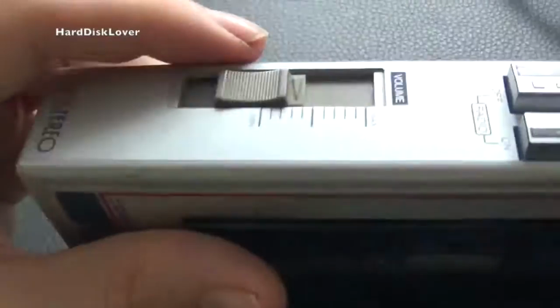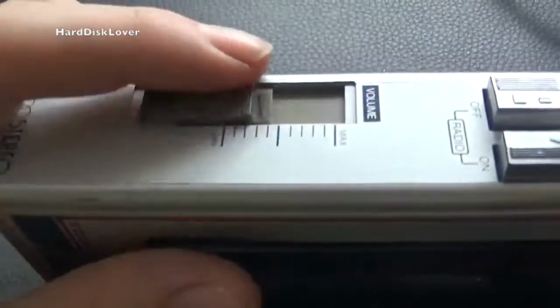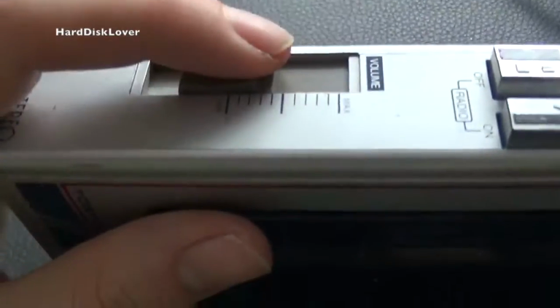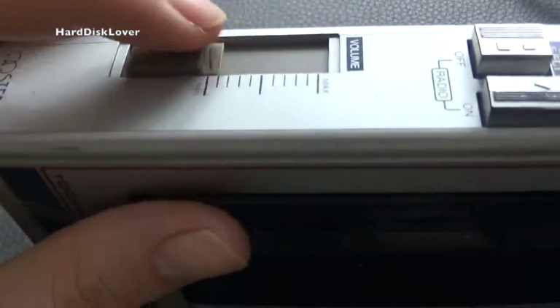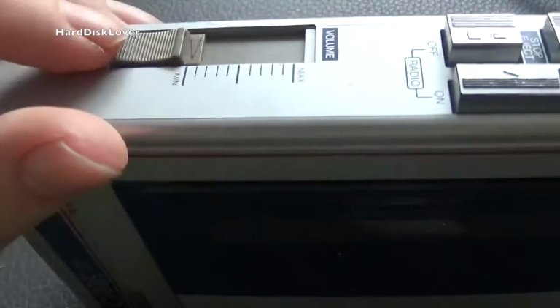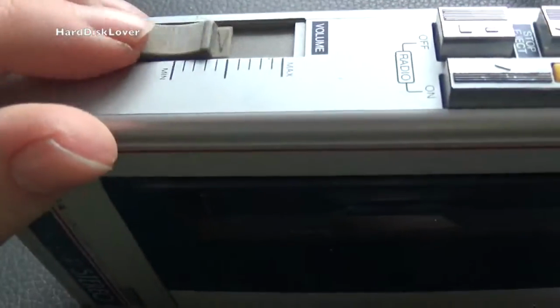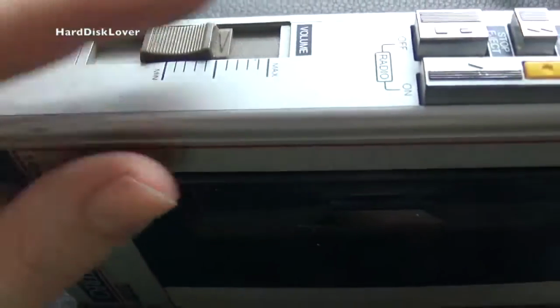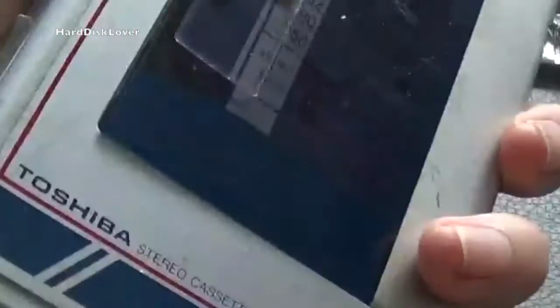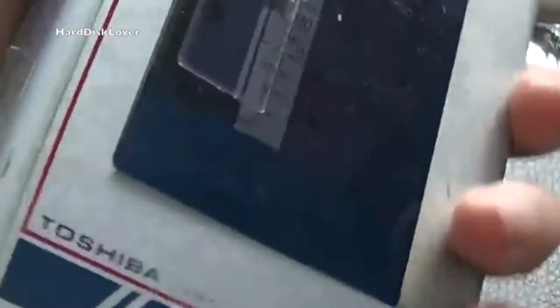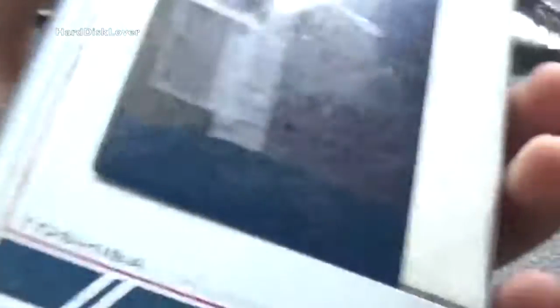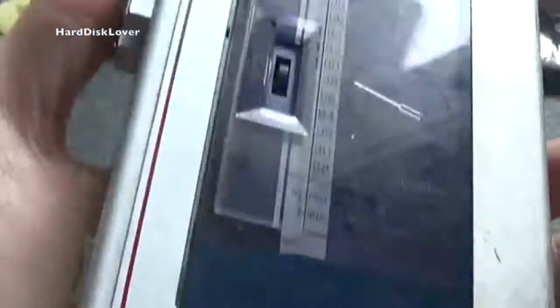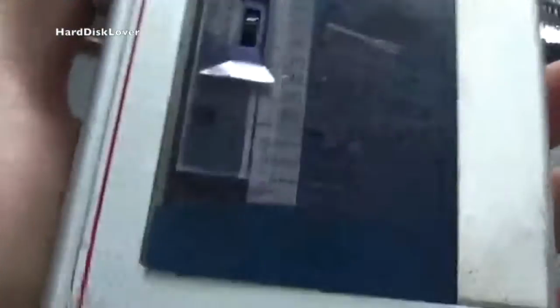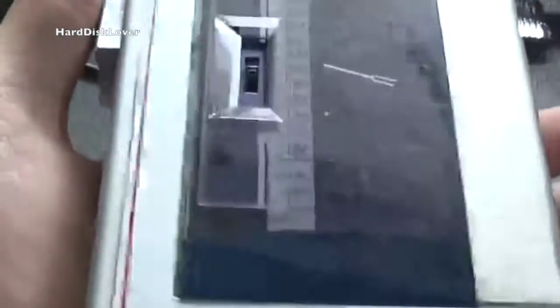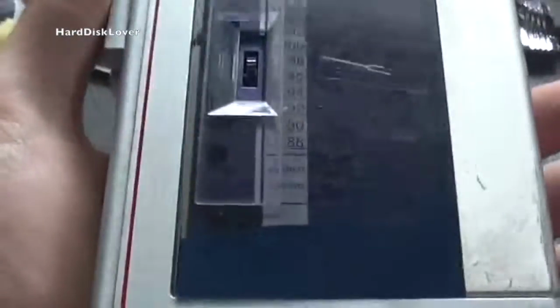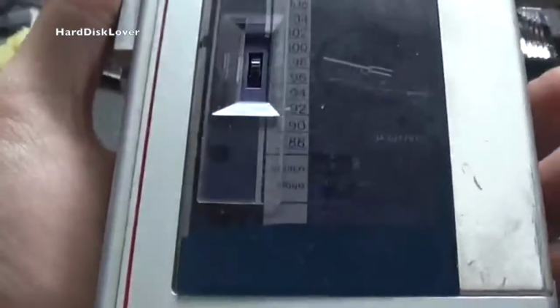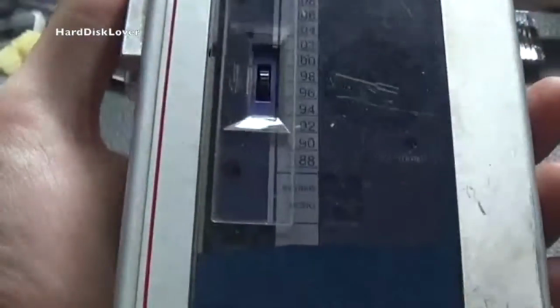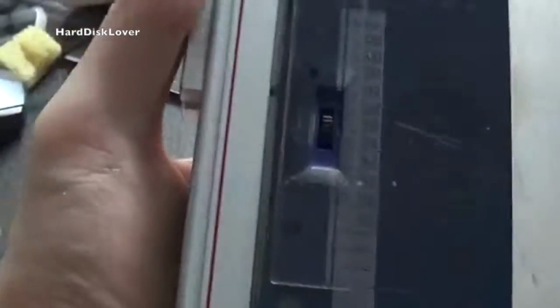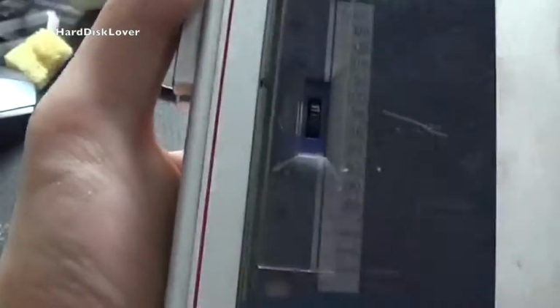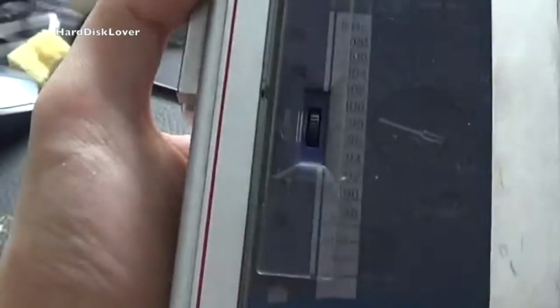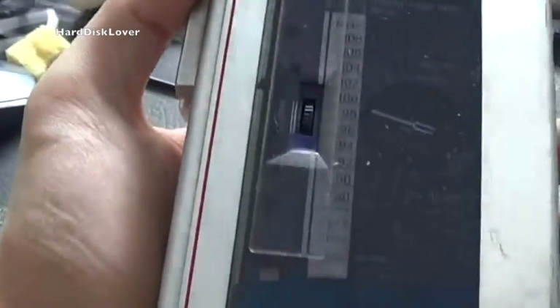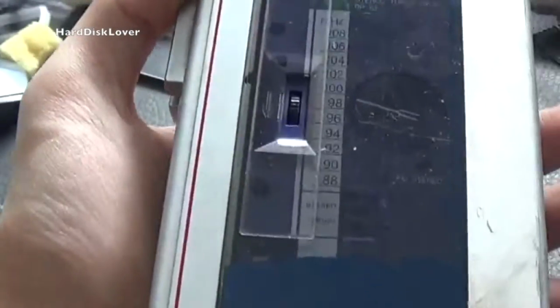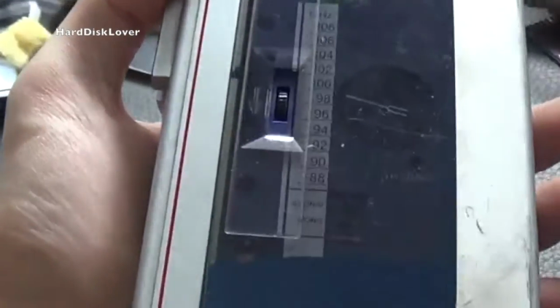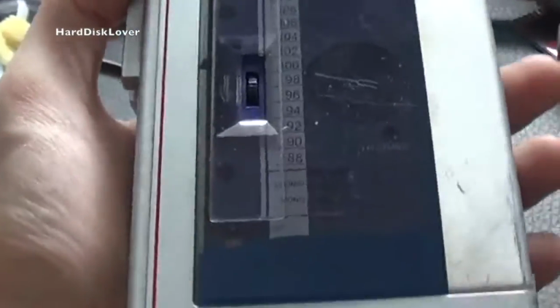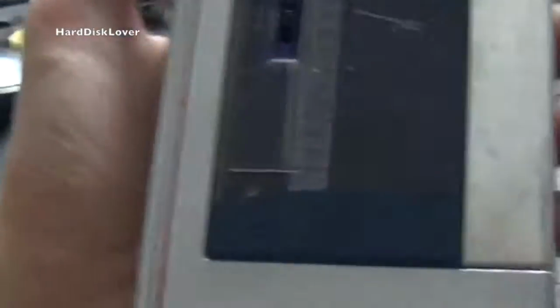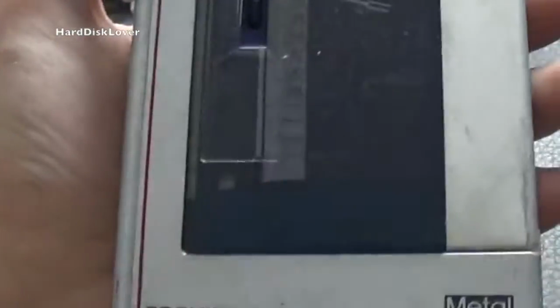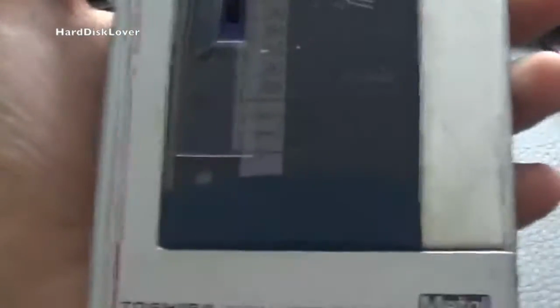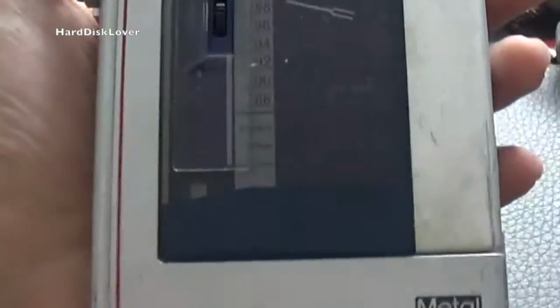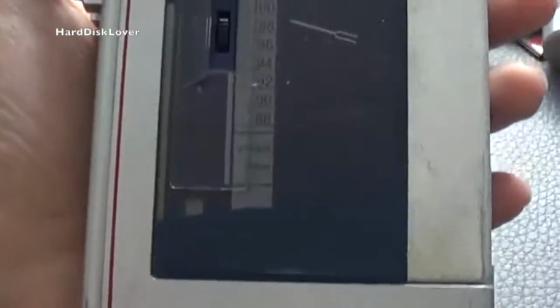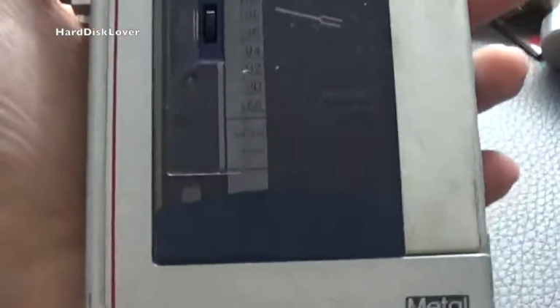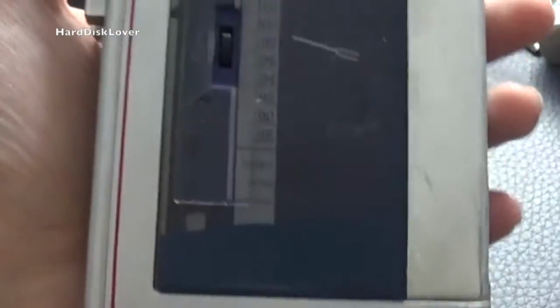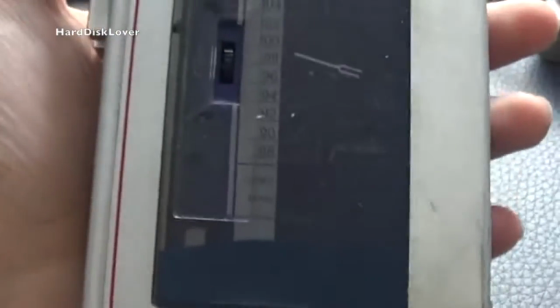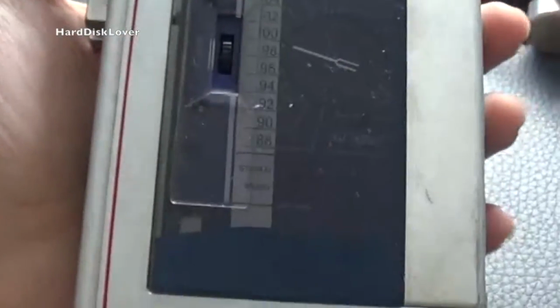We have a volume slider, just one. Now there's one thing about this: first of all, the tape doesn't play back — it just pulls 500 mAh and that's it.